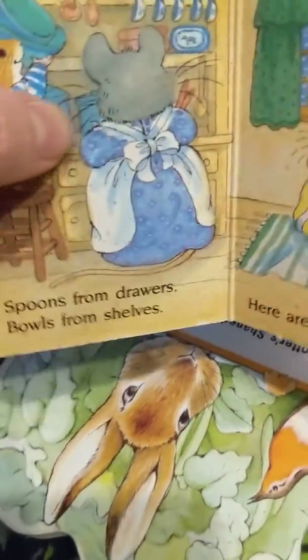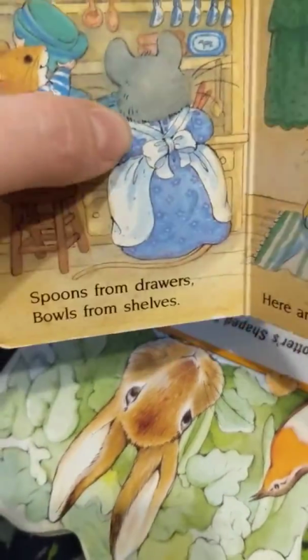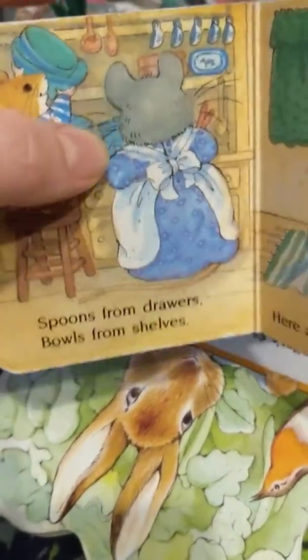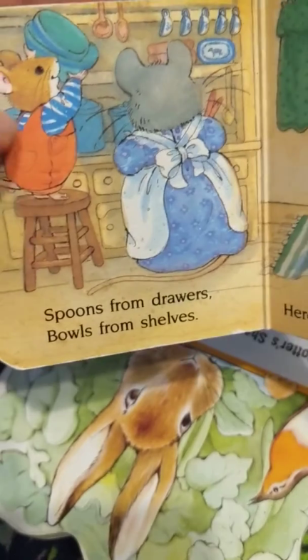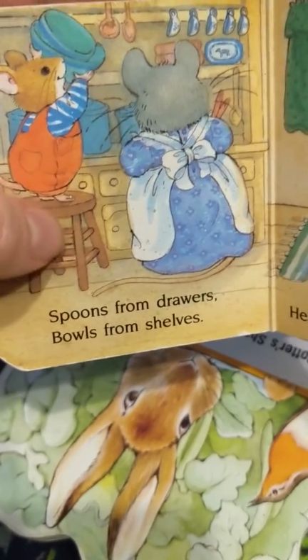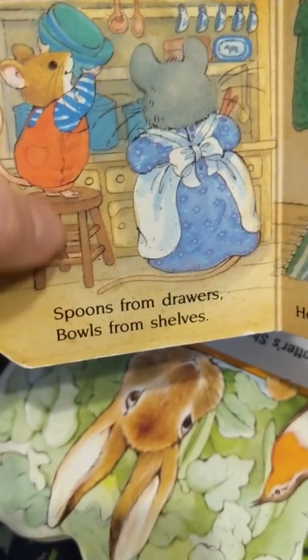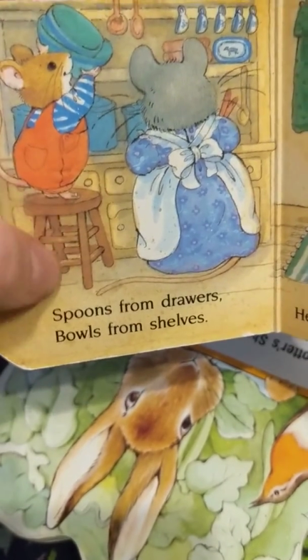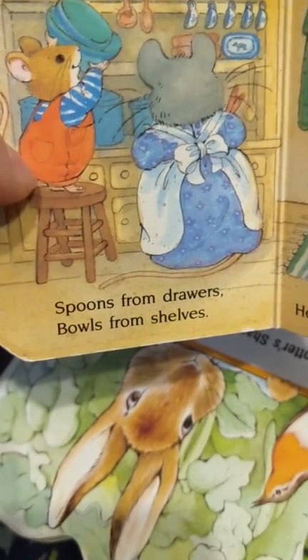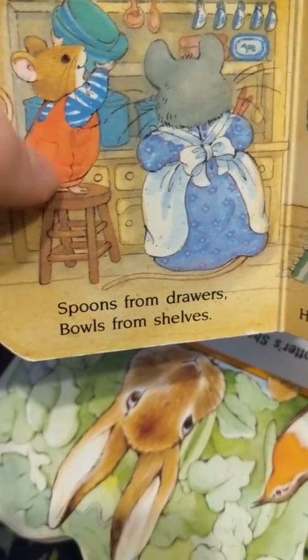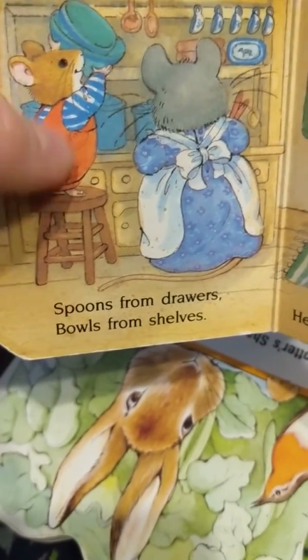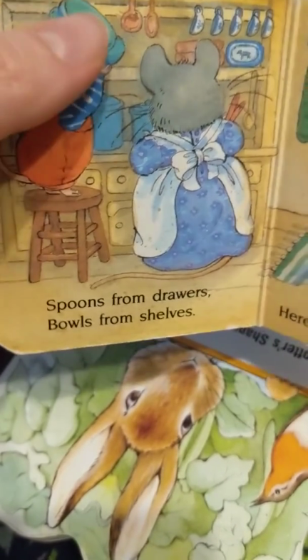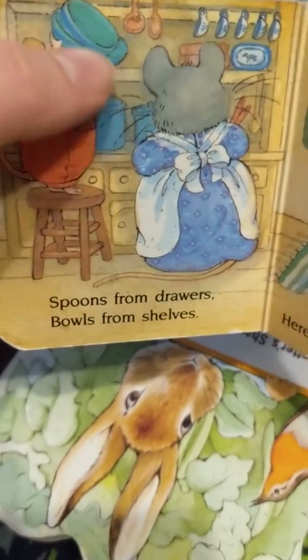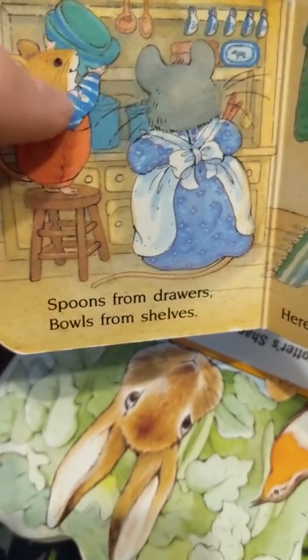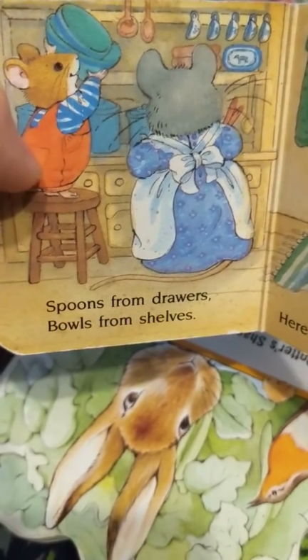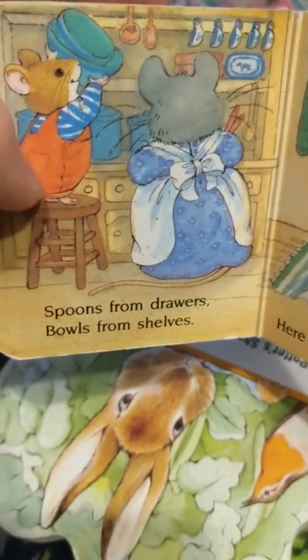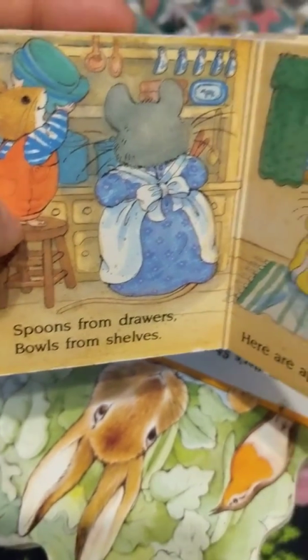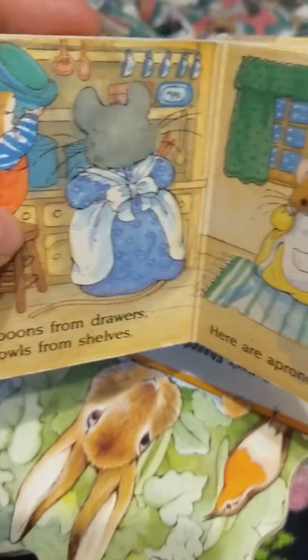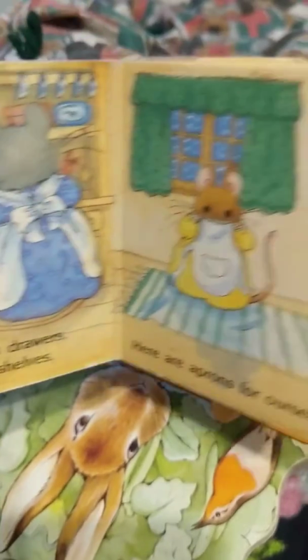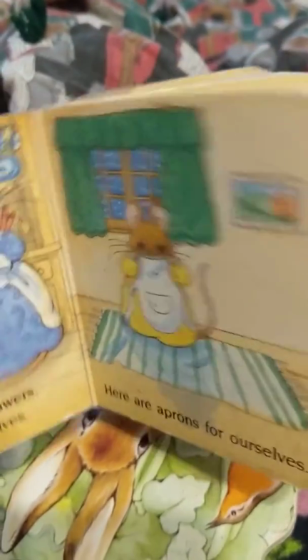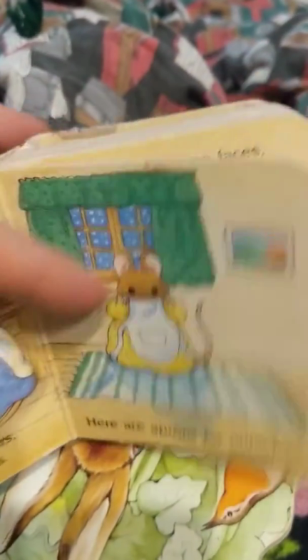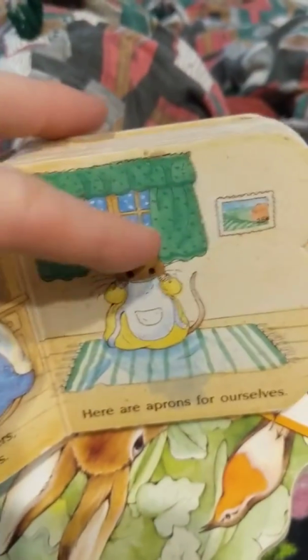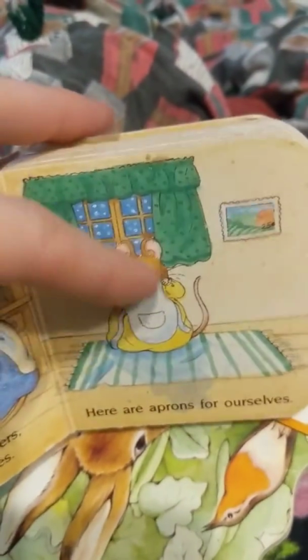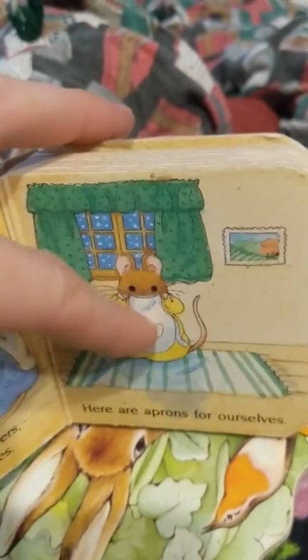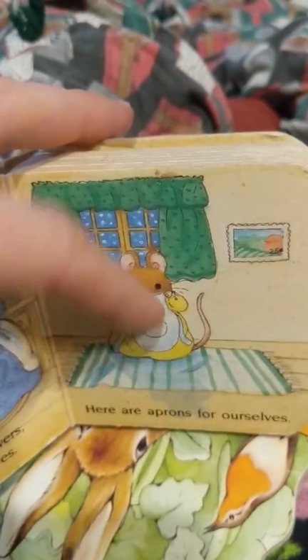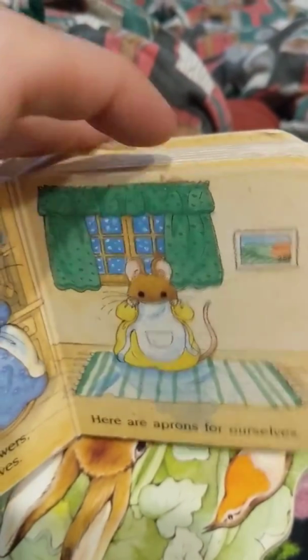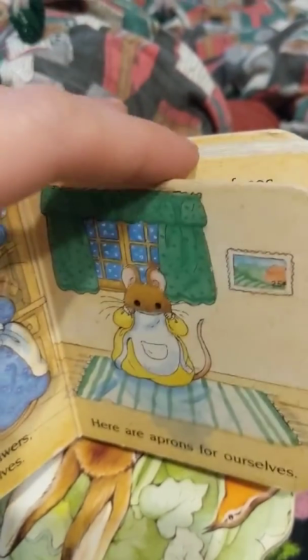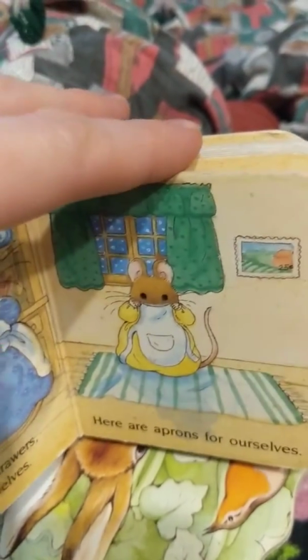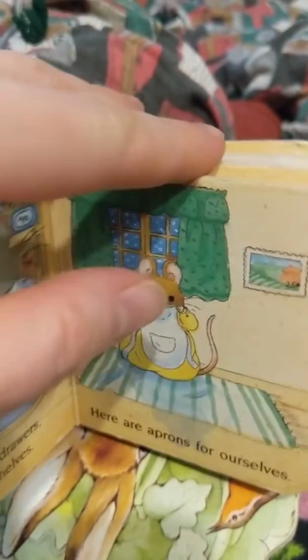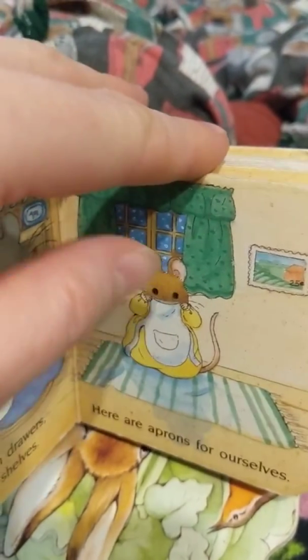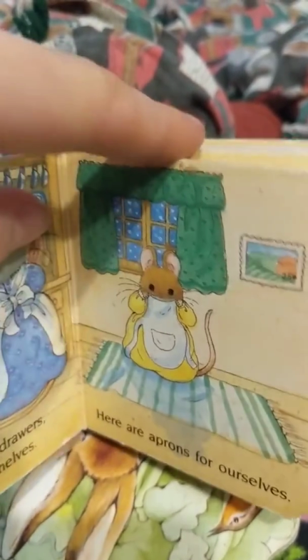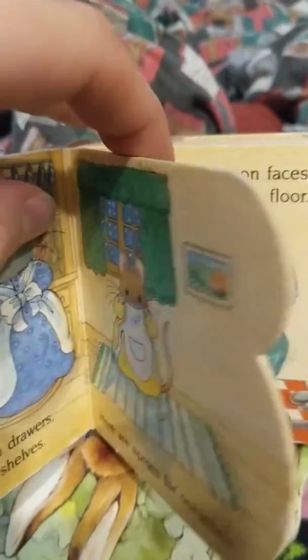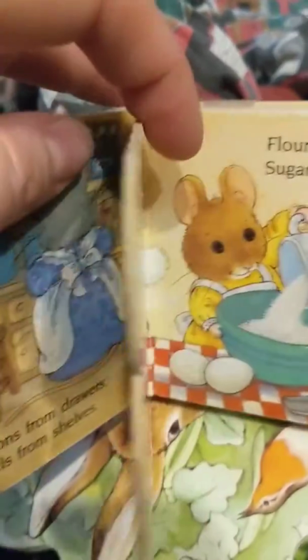Then the mommy went over by the cabinet and the little mouse got a stool and he climbed way up on the stool and he's lifting down the bowls. He's getting the bowls down to be helpful. And this little mouse is putting on her apron bib so she doesn't get all messy.